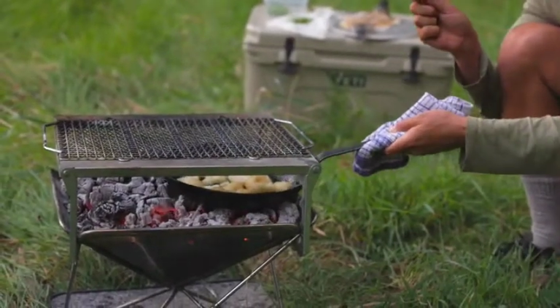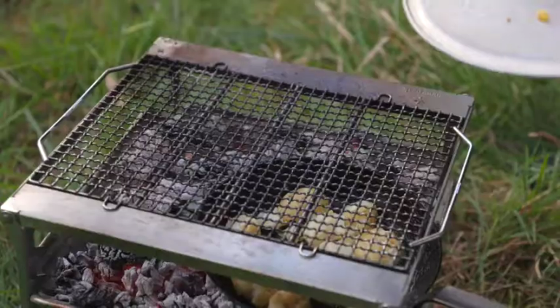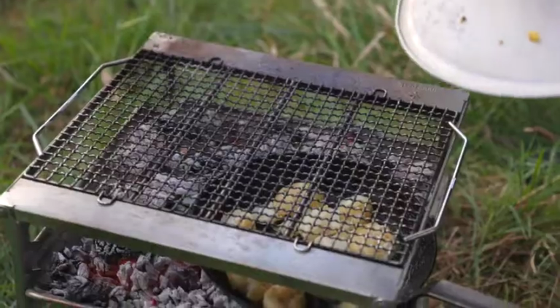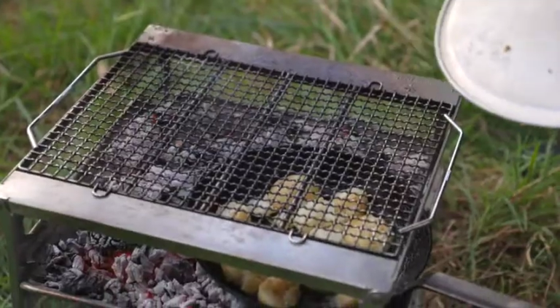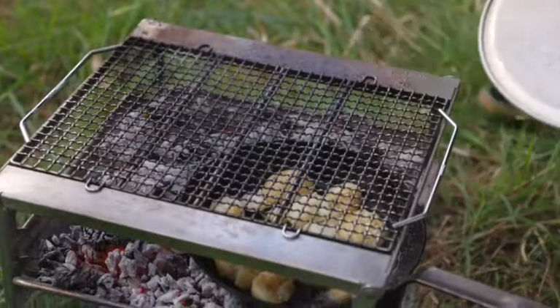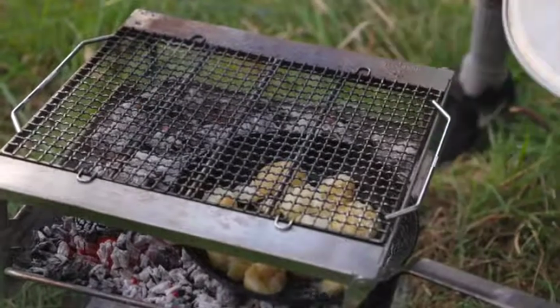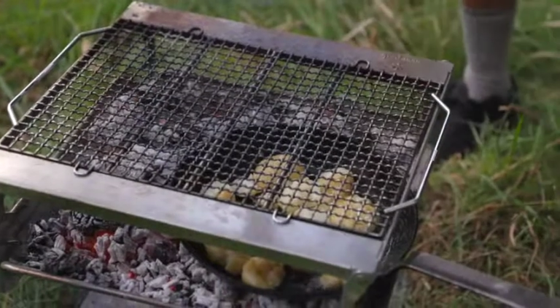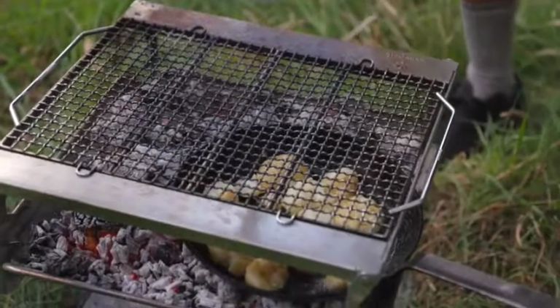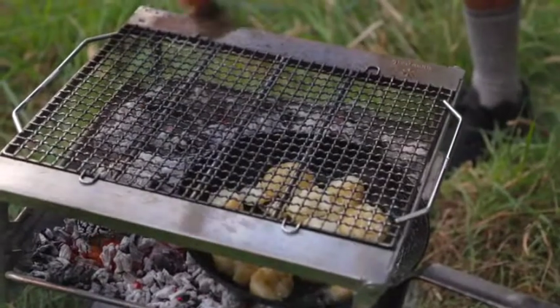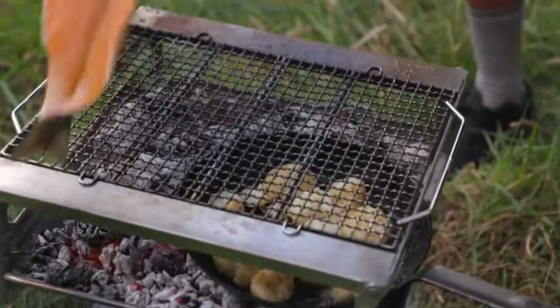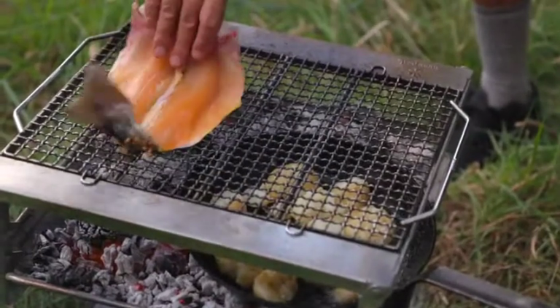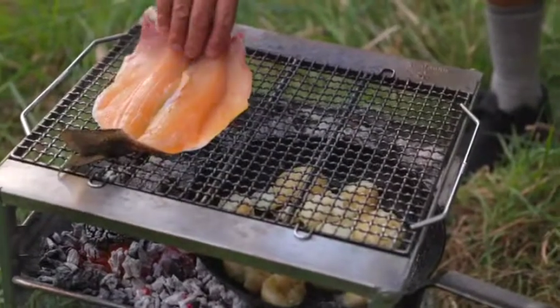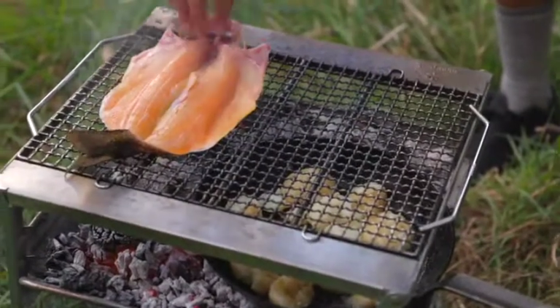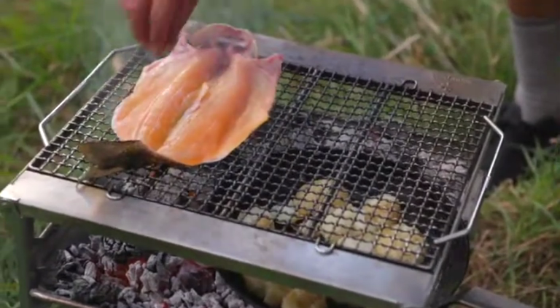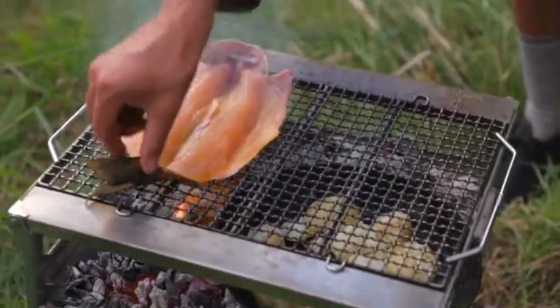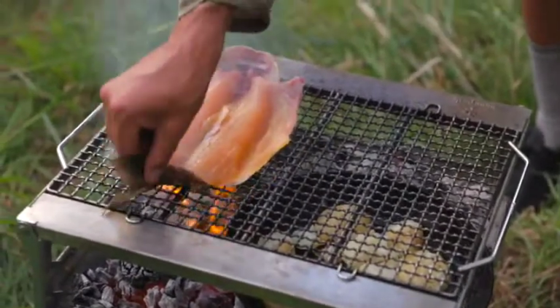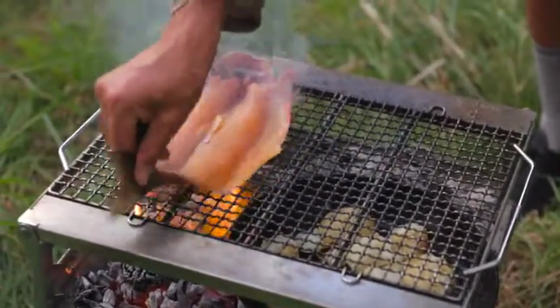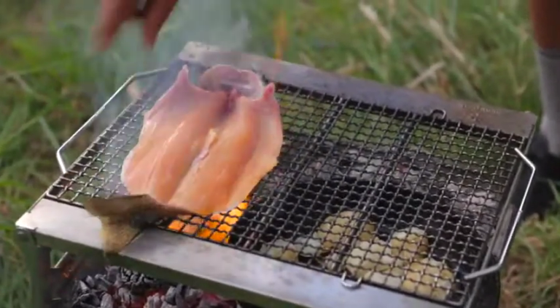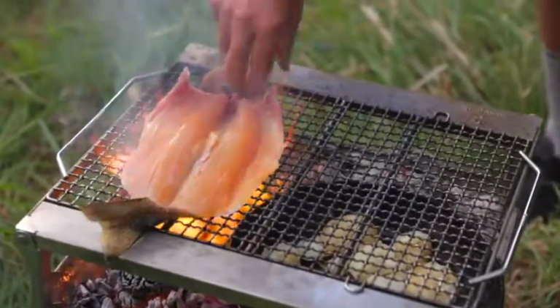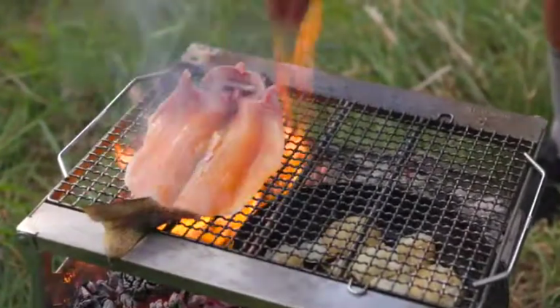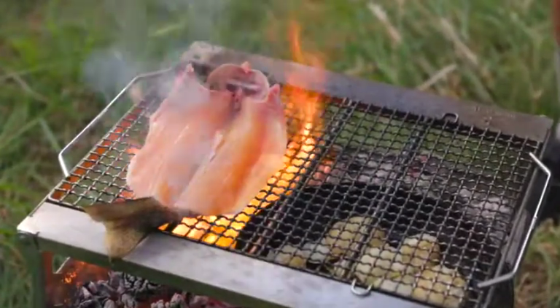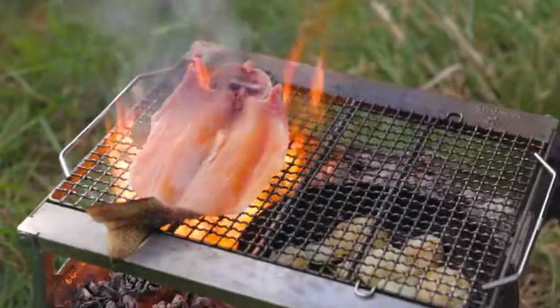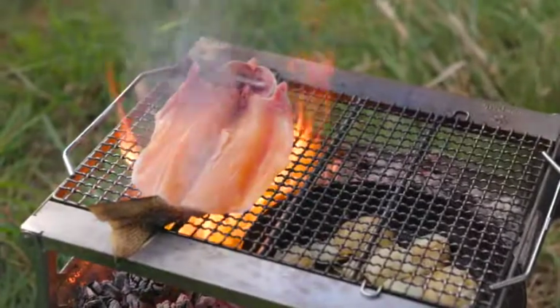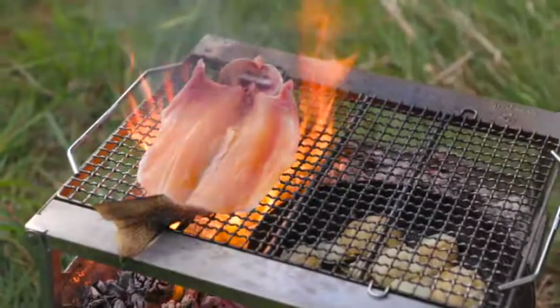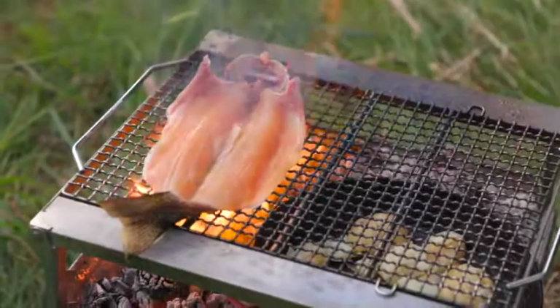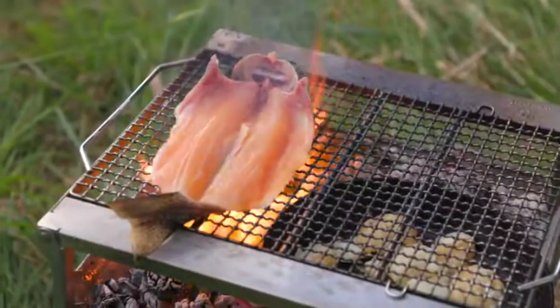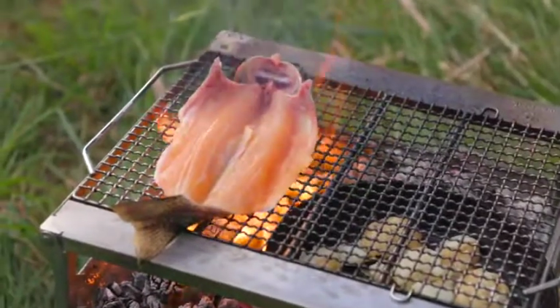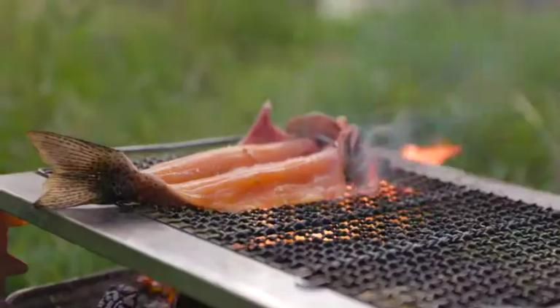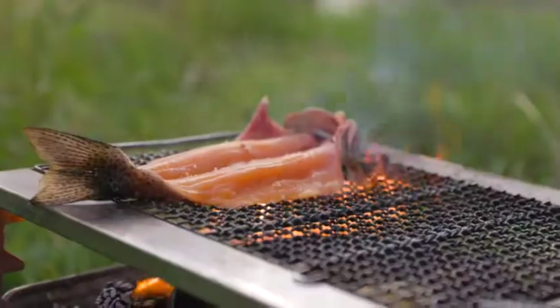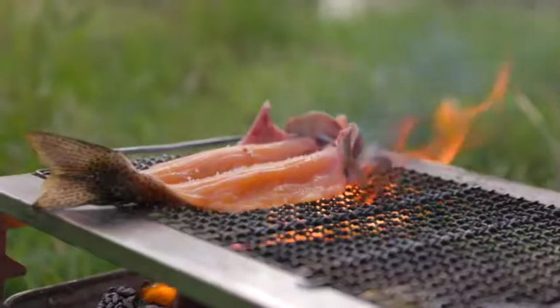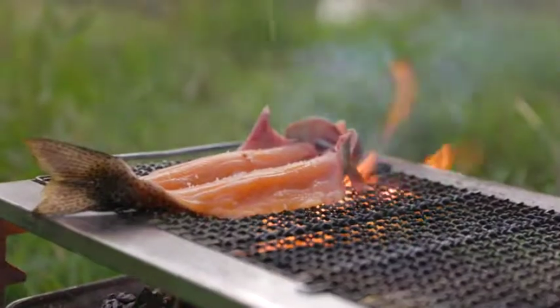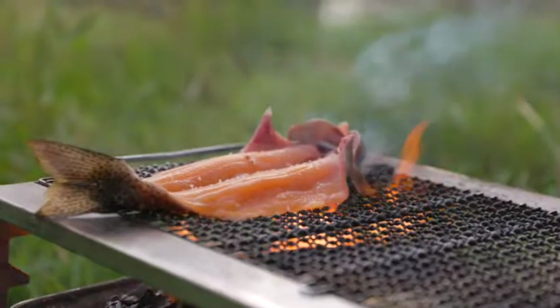The cool thing with these little grills is that you've got a couple of layers to play on. I've still got plenty of space here where I've been cooking a fish. Just going to get the inside of that.